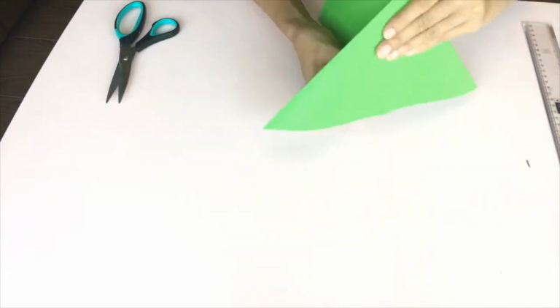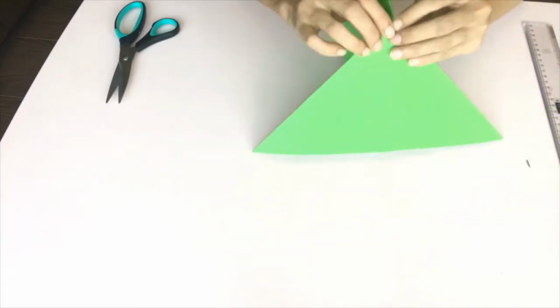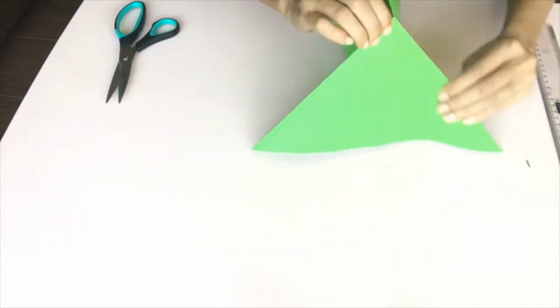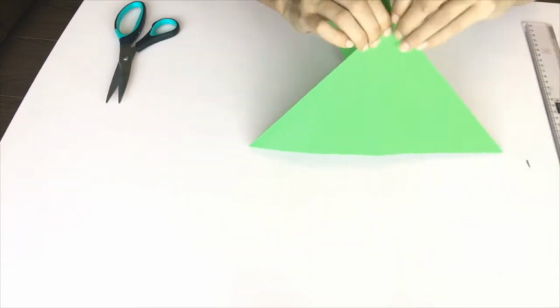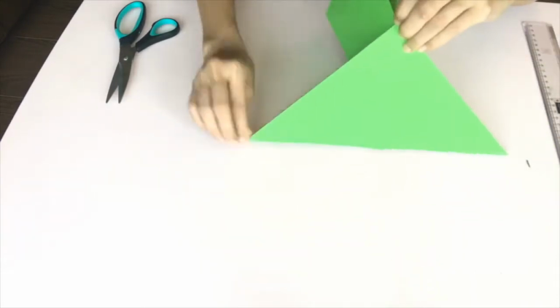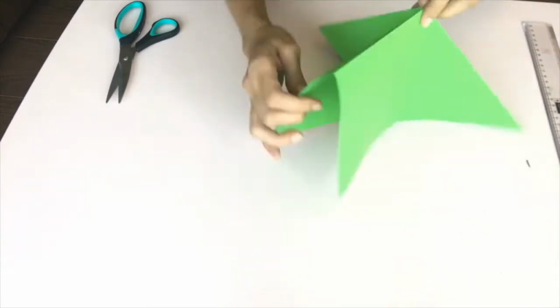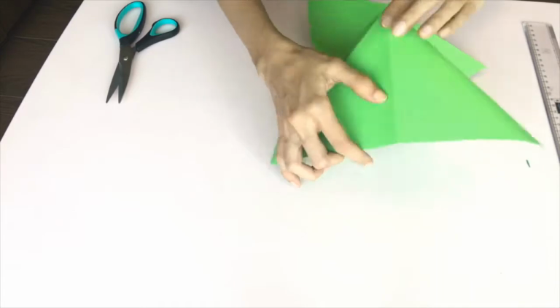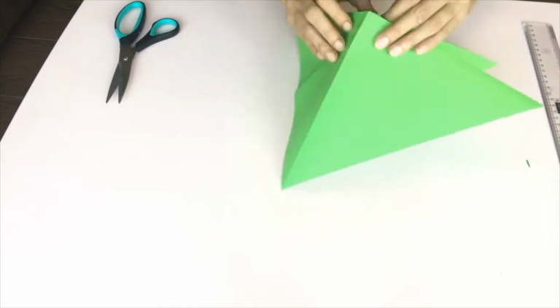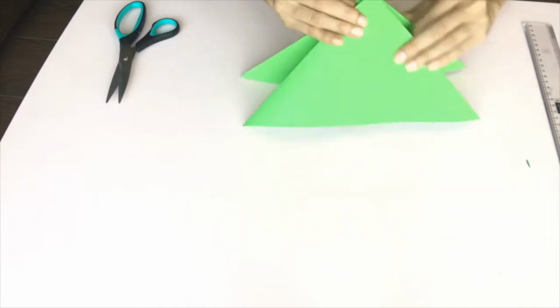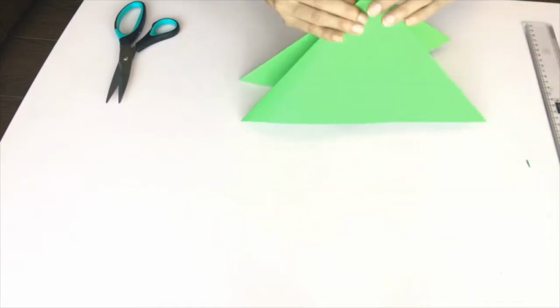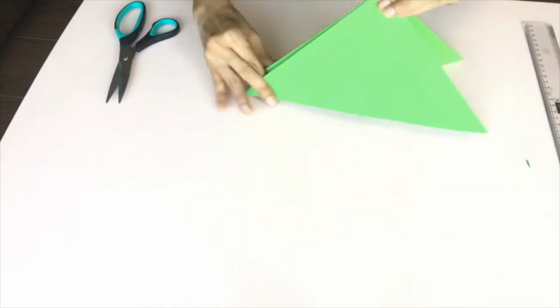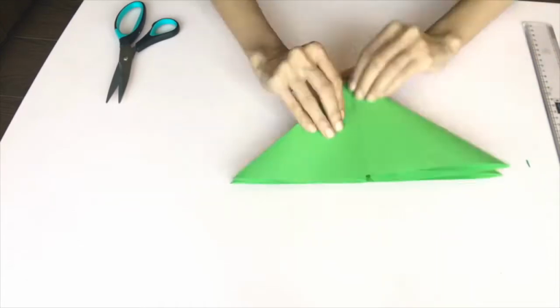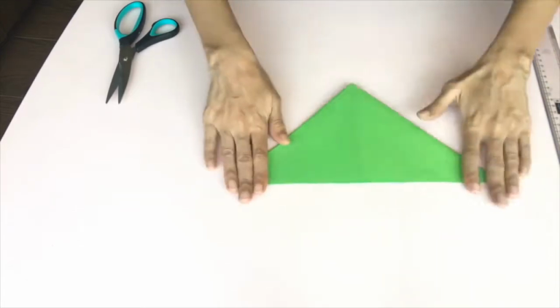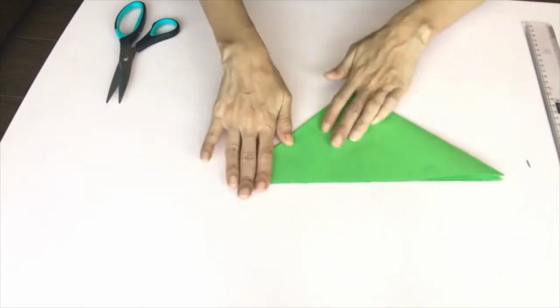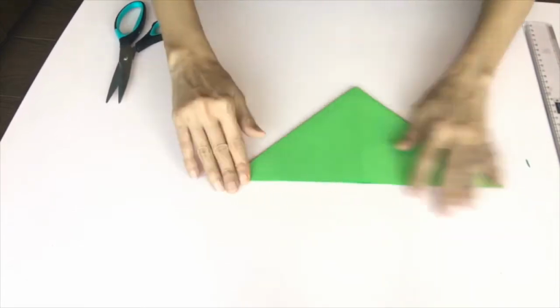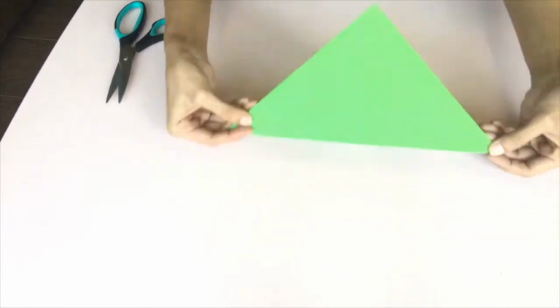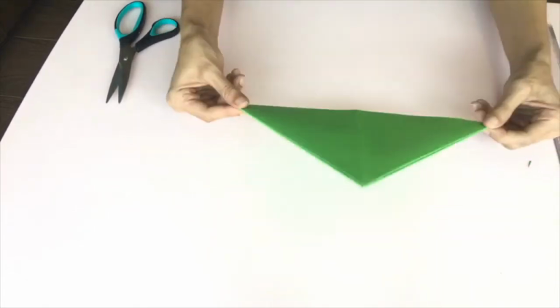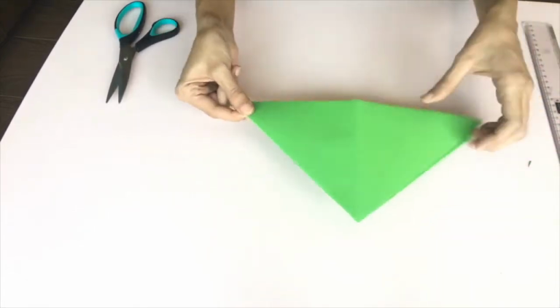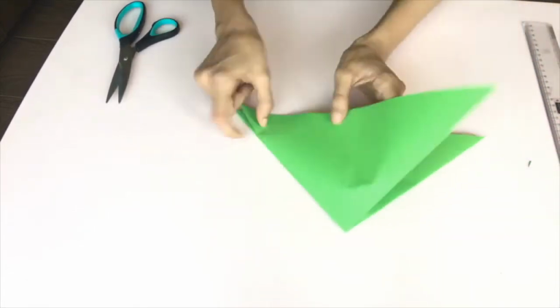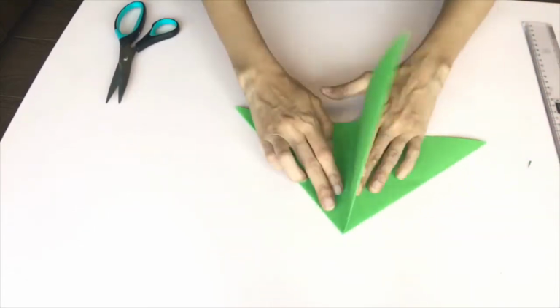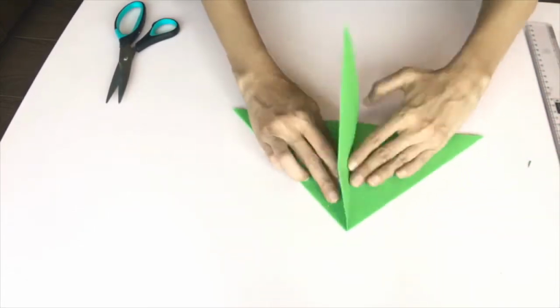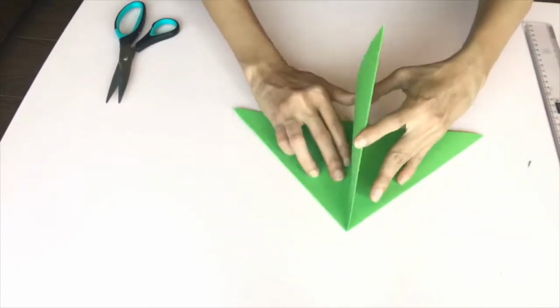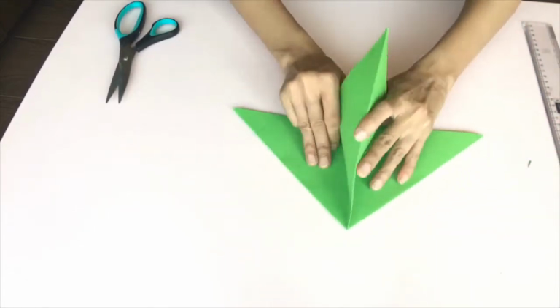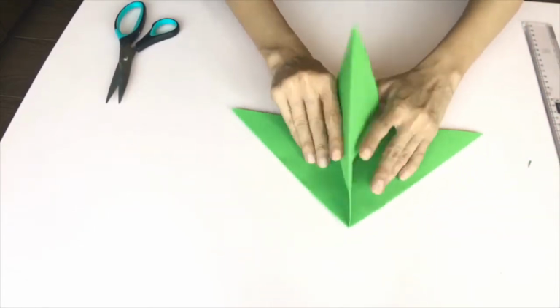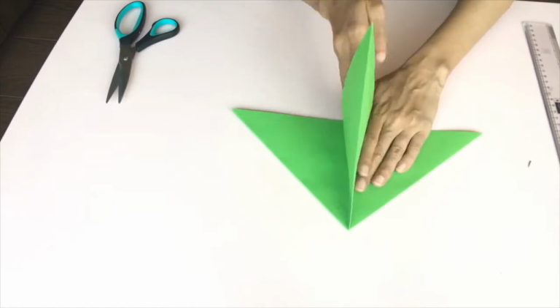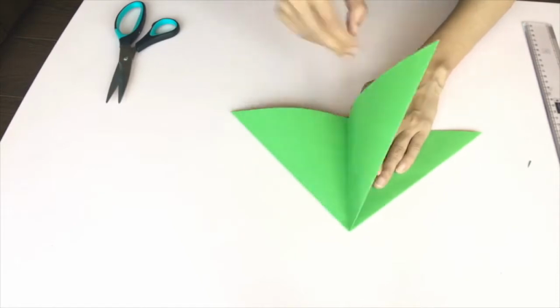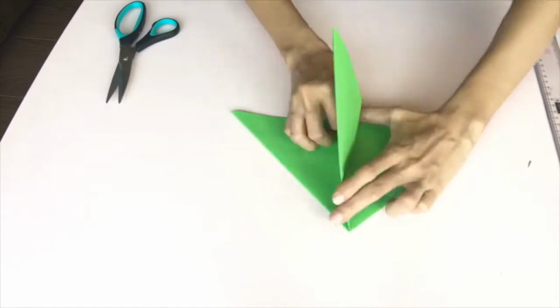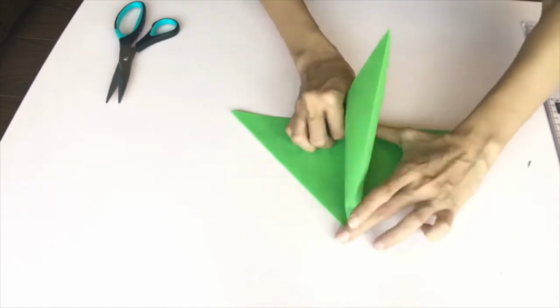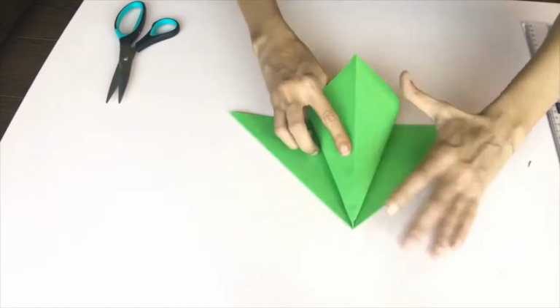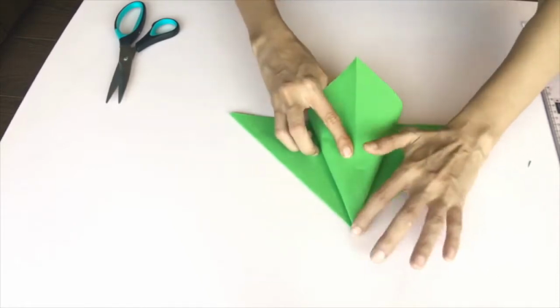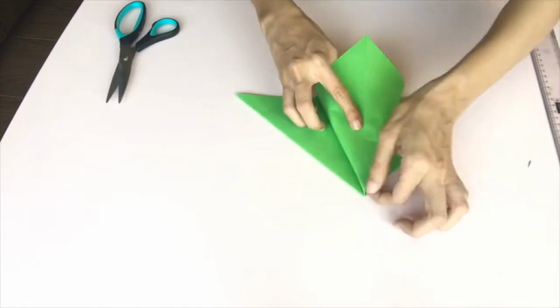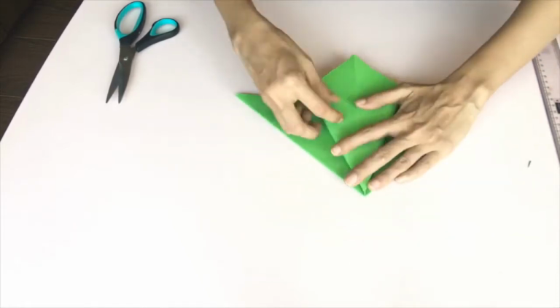Now take the opposite corners and bring them to the center to form two triangles like this. Open out each triangle and make creases along the sides.